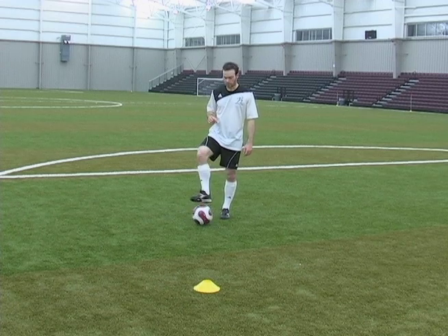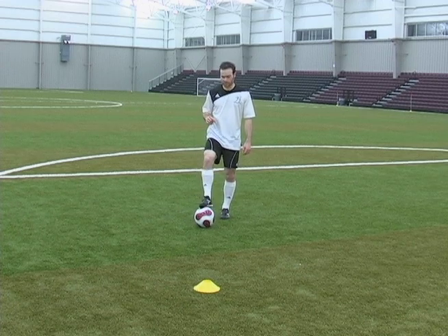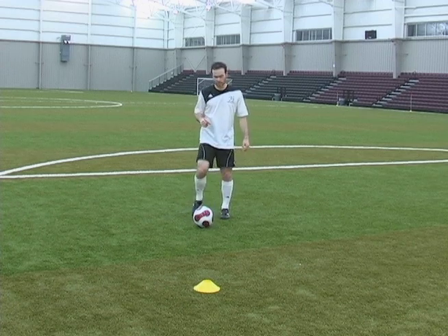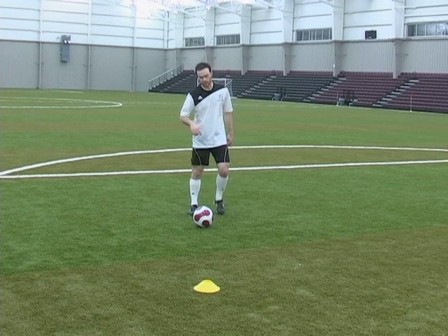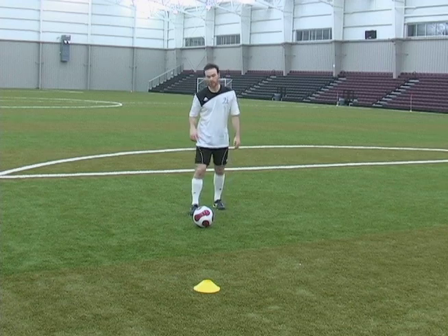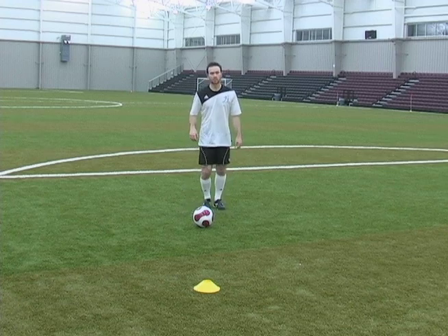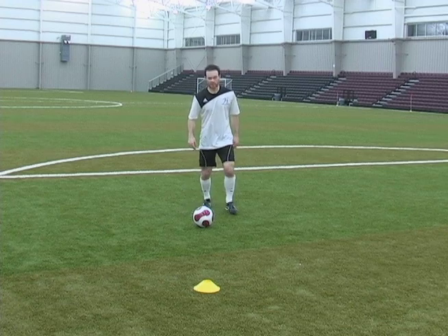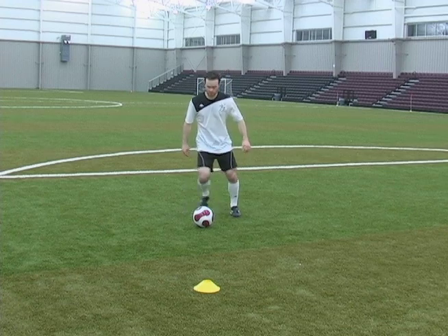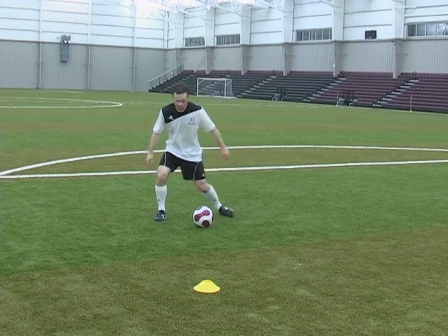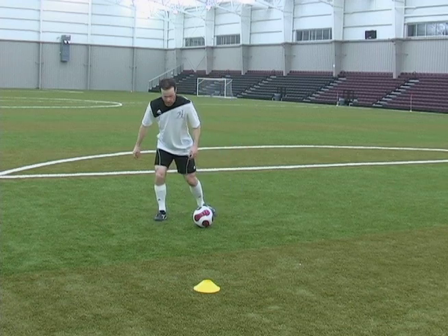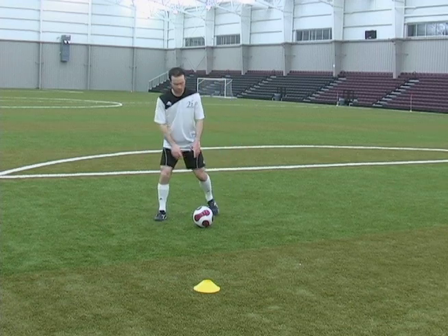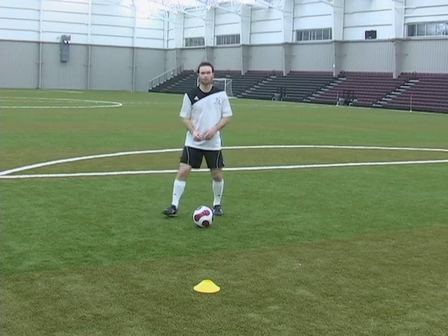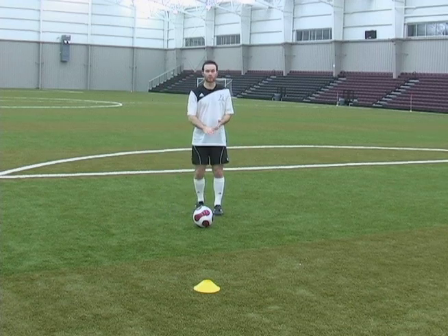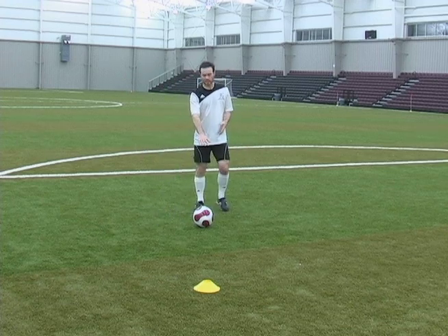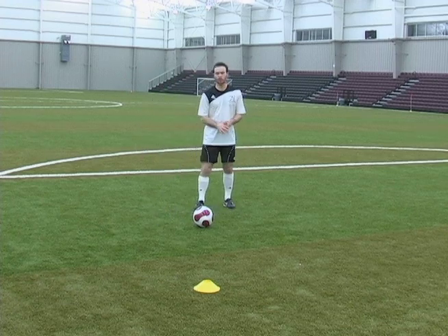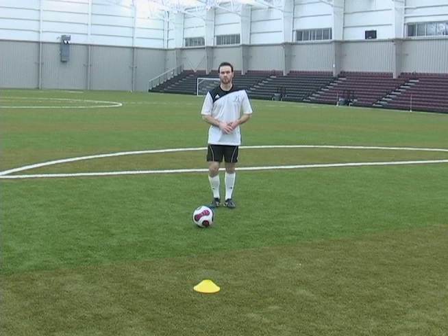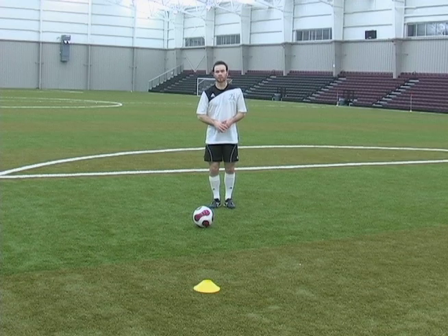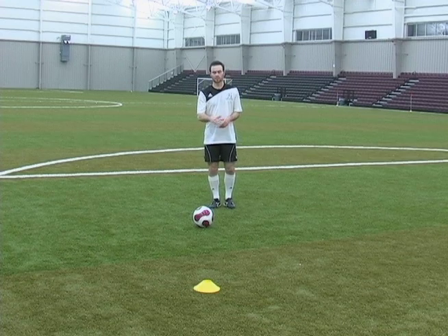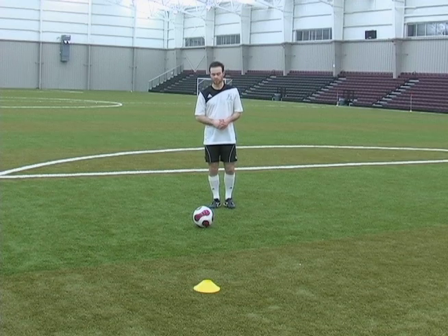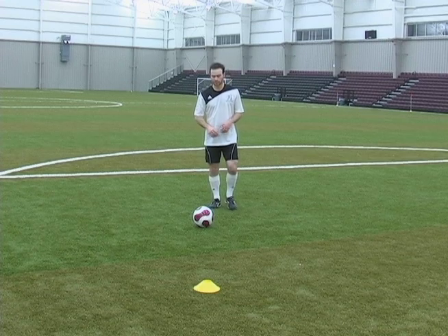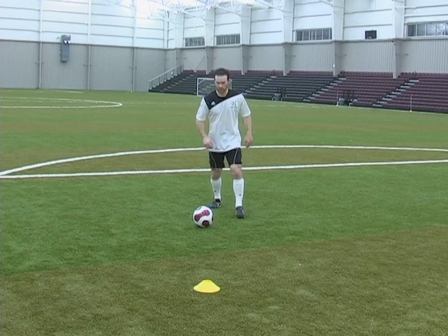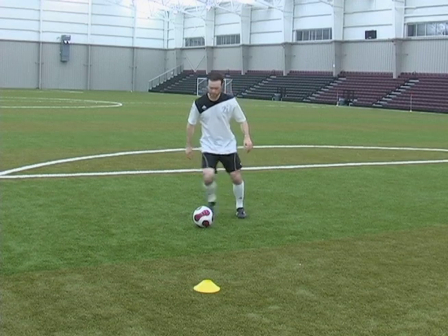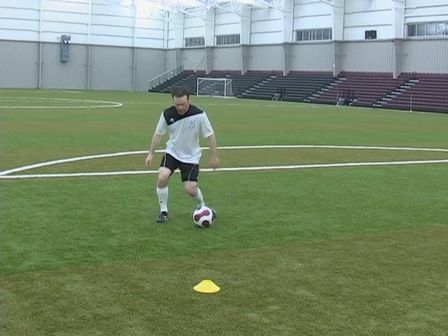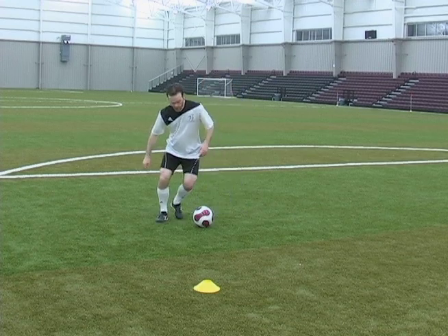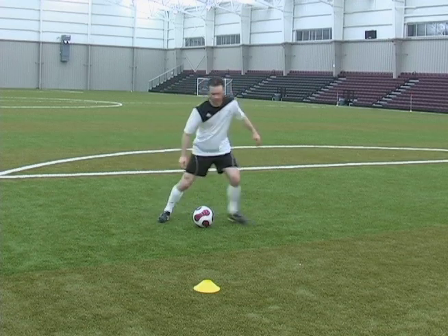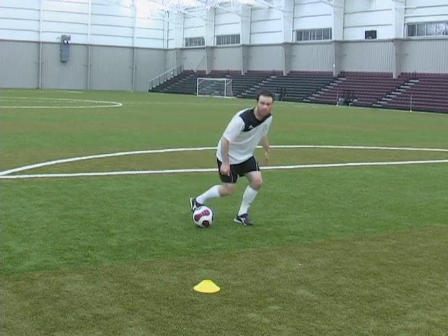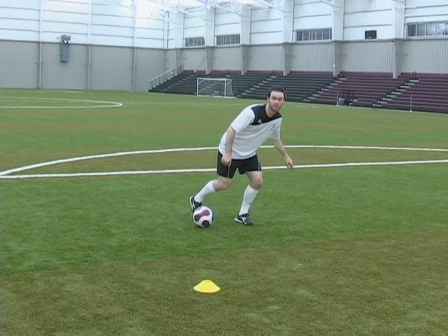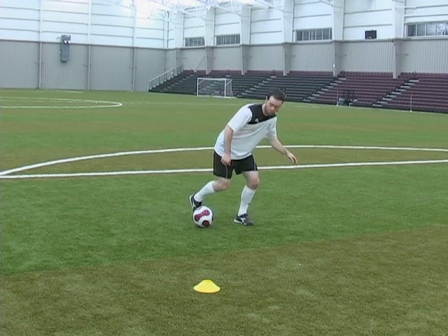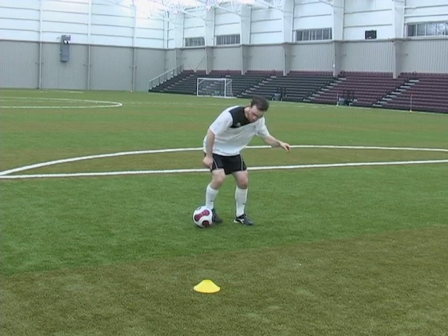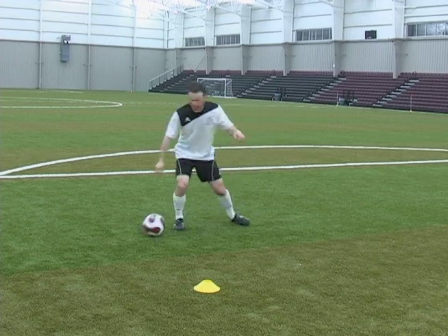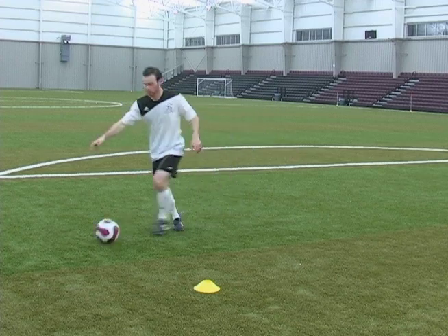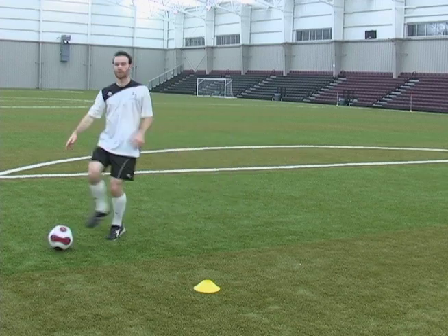With the double lunge, what we're going to do is fake to the right. We're going to do this right behind the ball as you come up to the defender. You're going to fake to the right, fake to the left, then push the ball past the defender to the right.